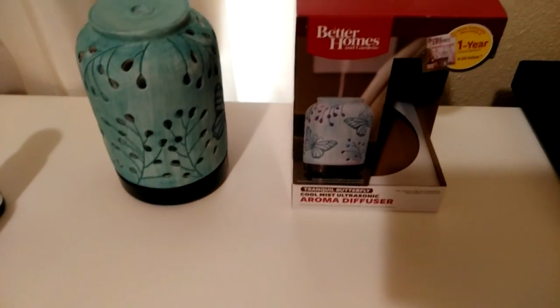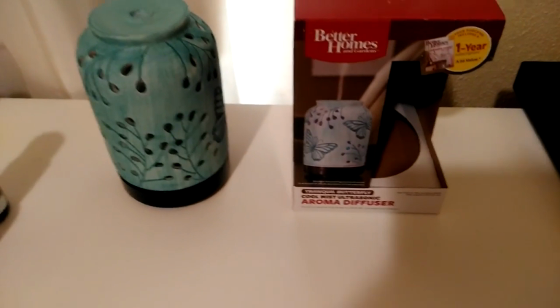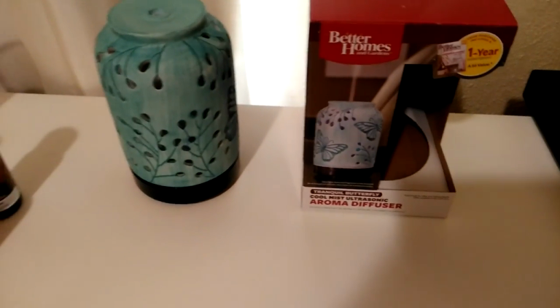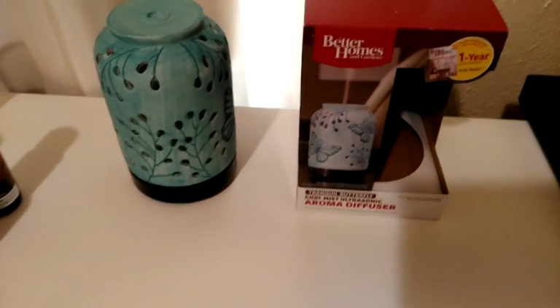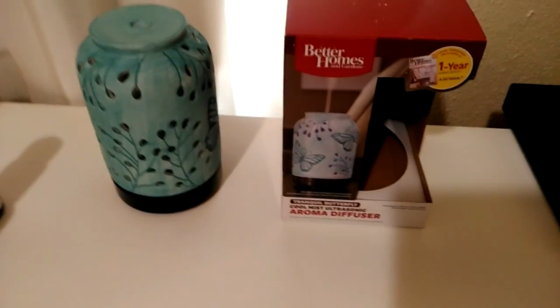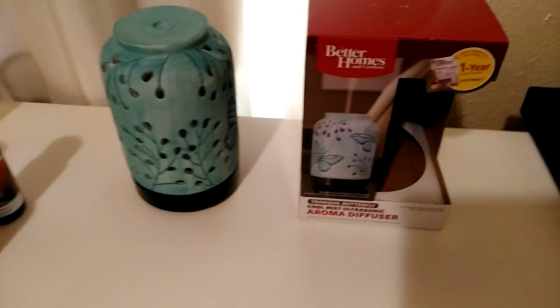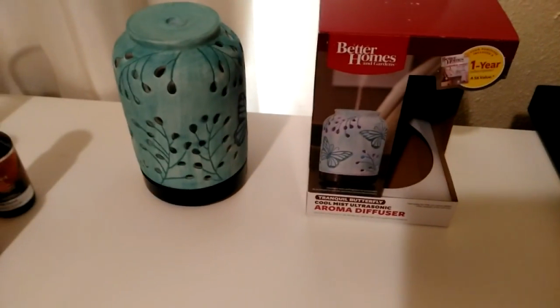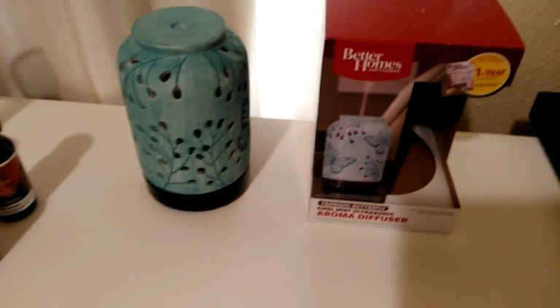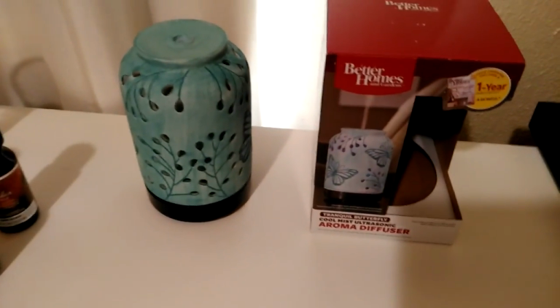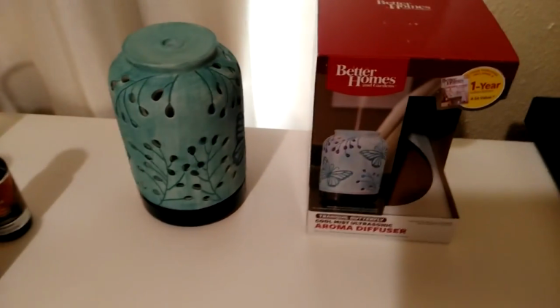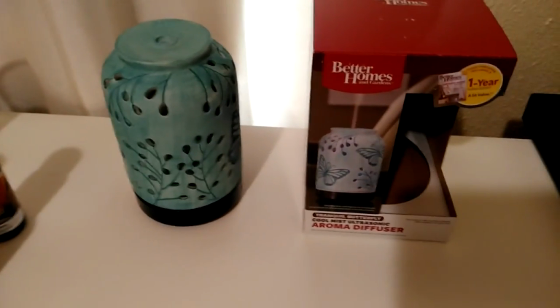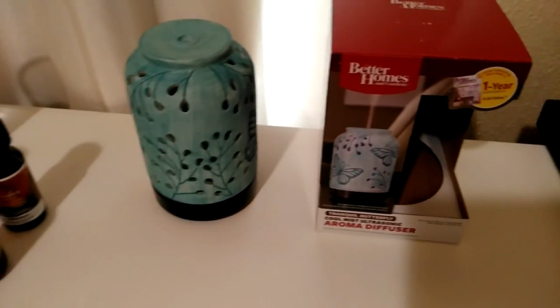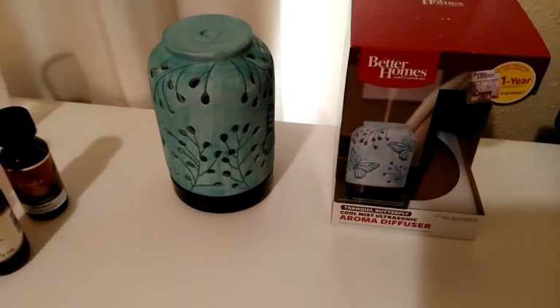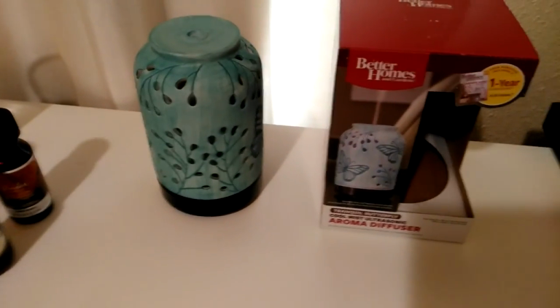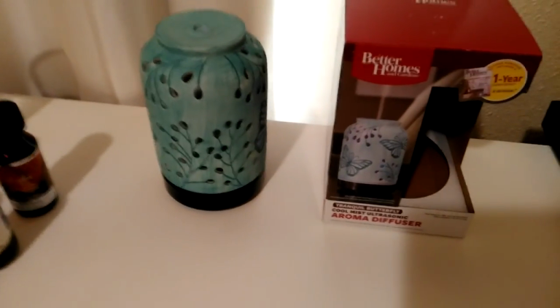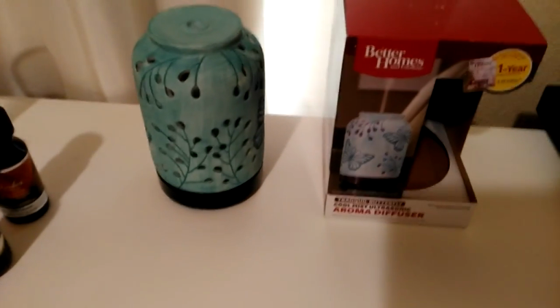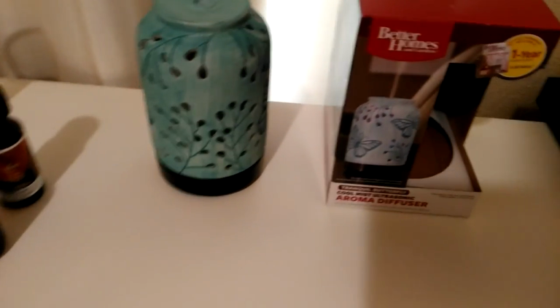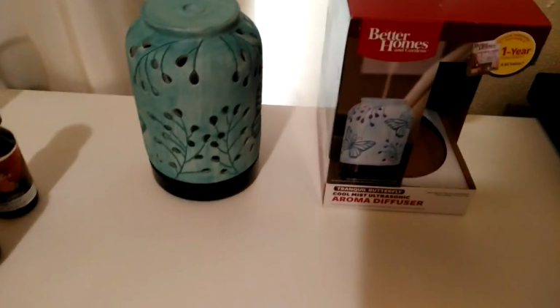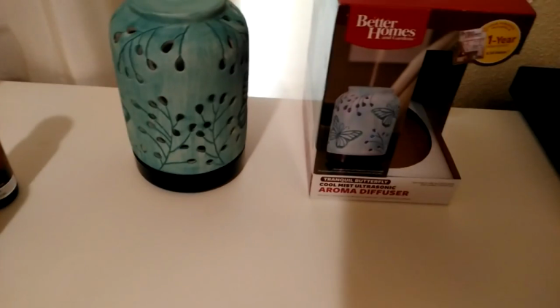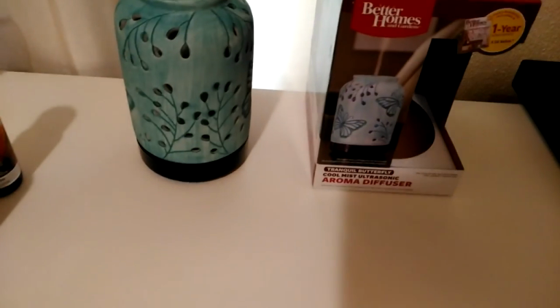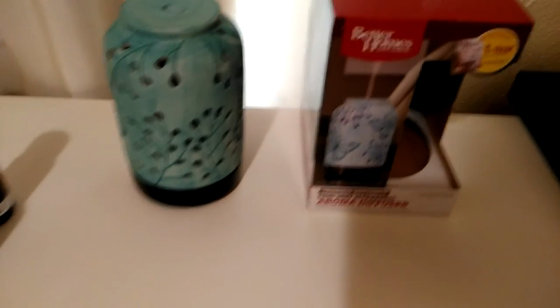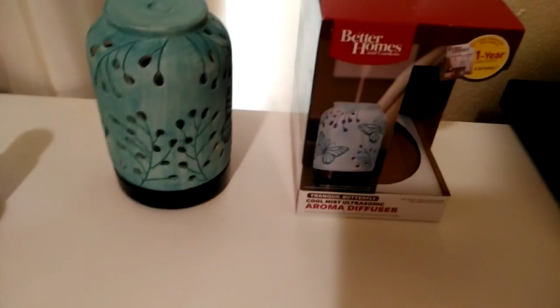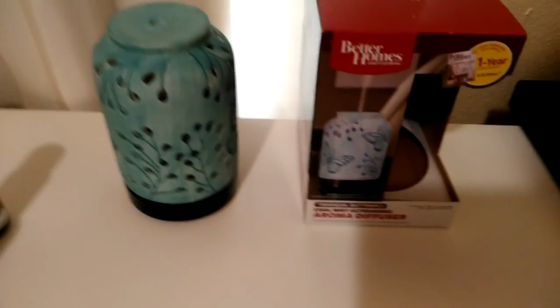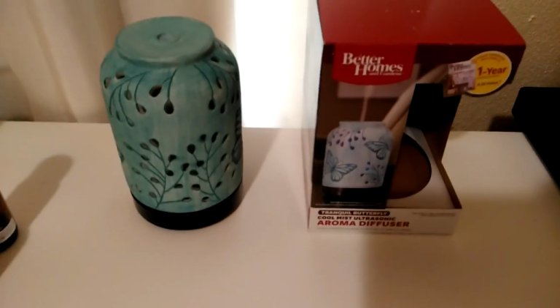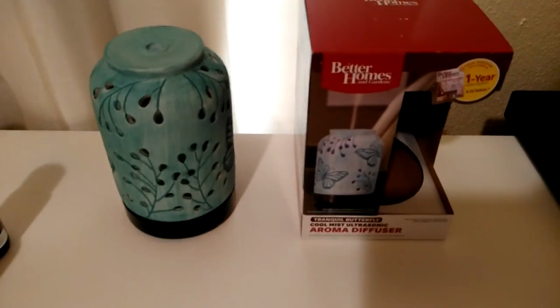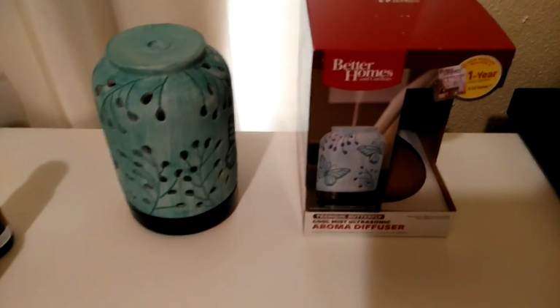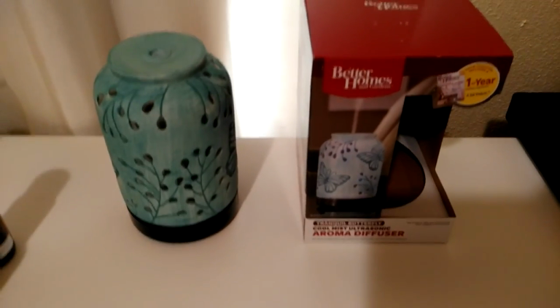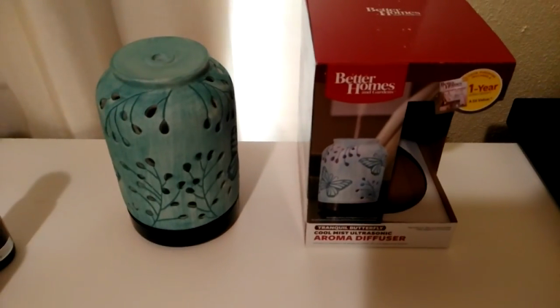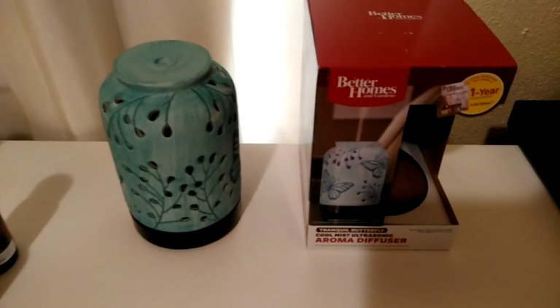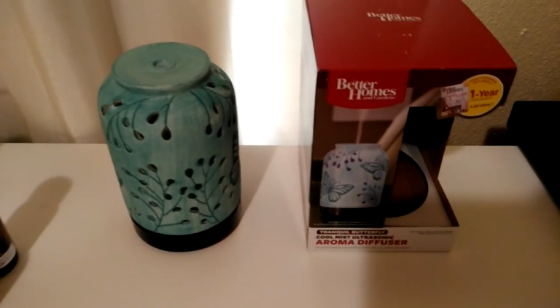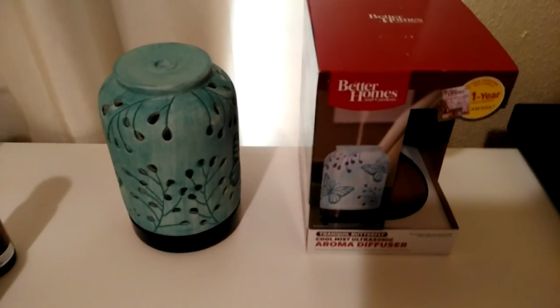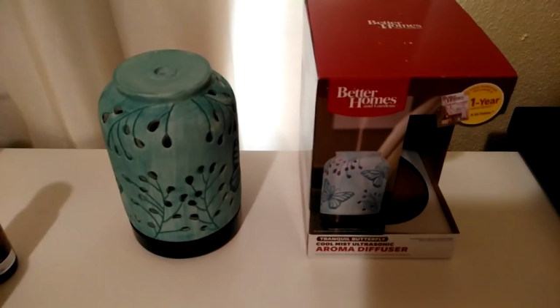Hi everyone, welcome to my channel. Today I want to do a review and demonstration on the Better Homes and Garden Cool Mist Ultrasonic Aroma Diffuser.